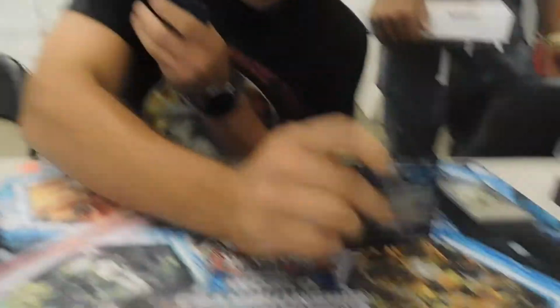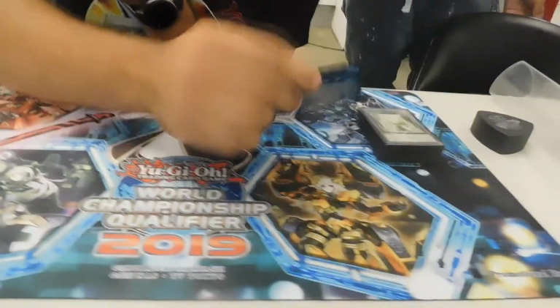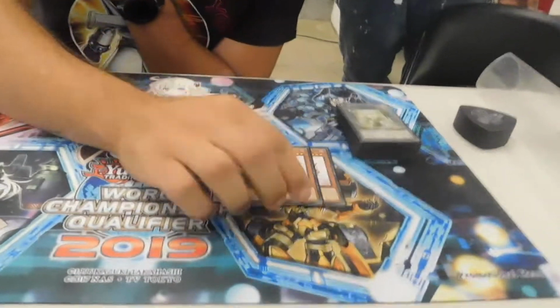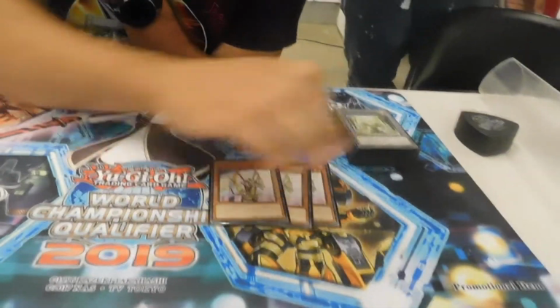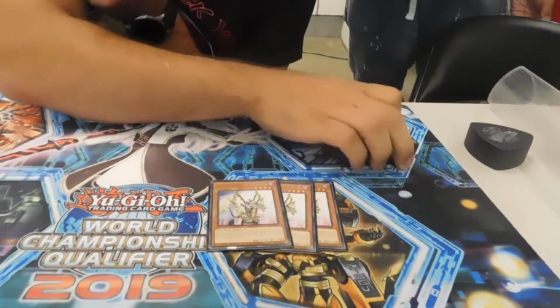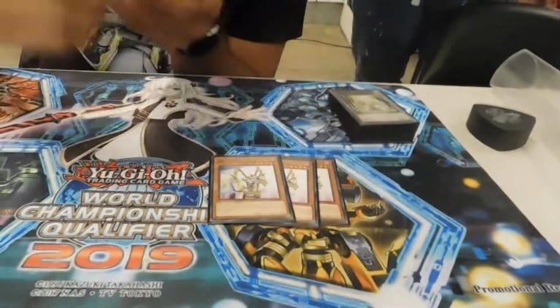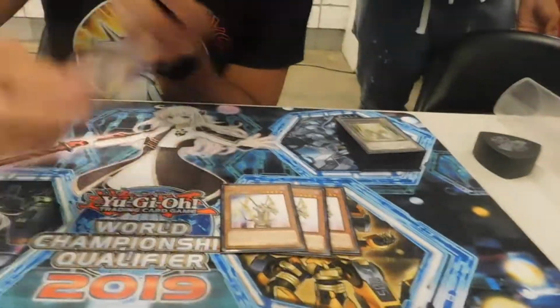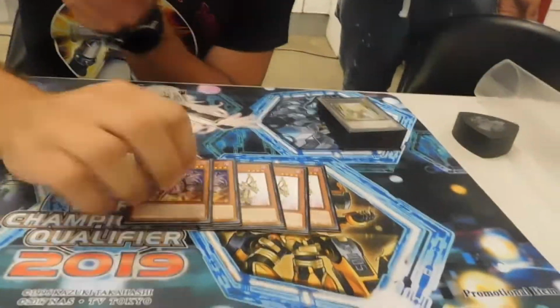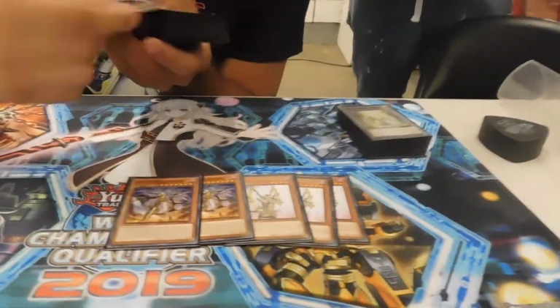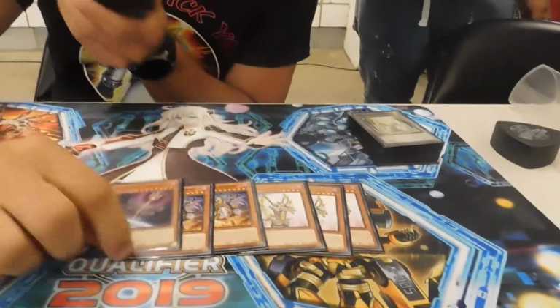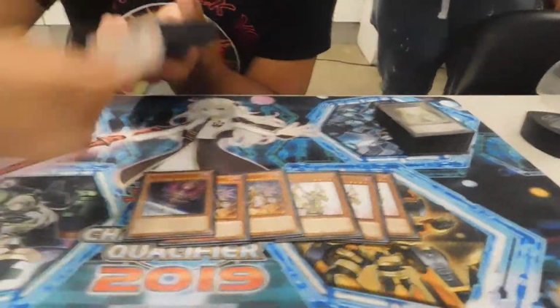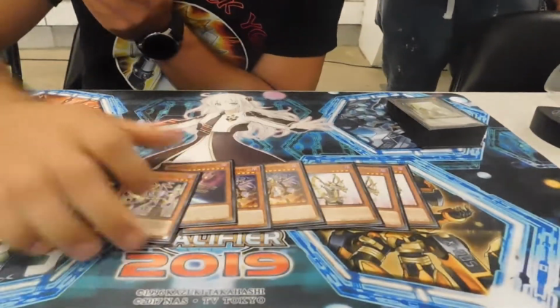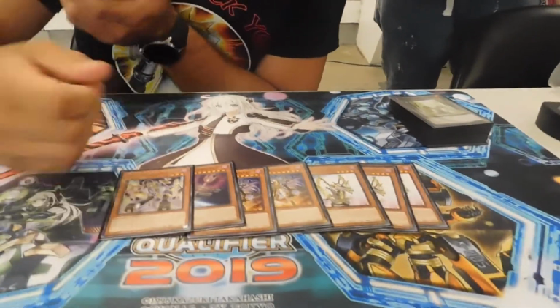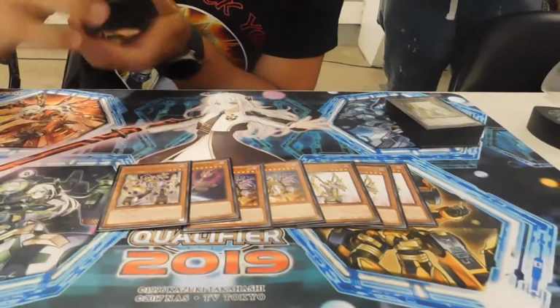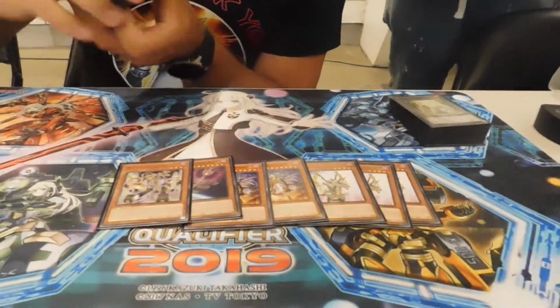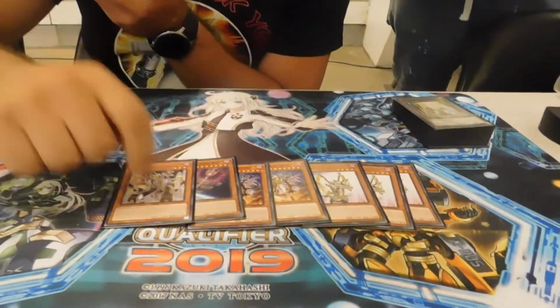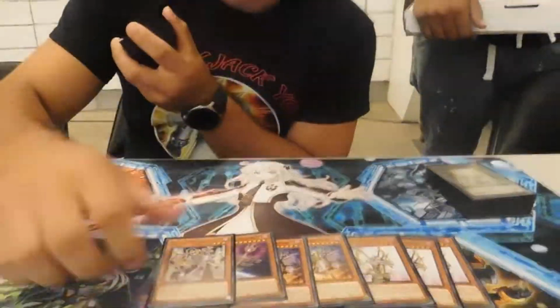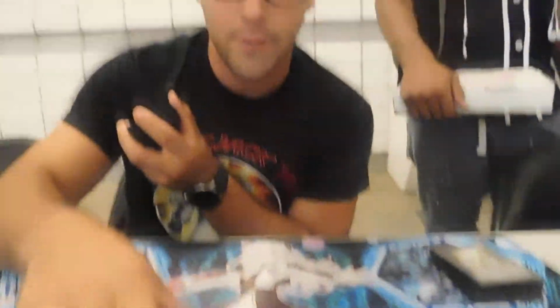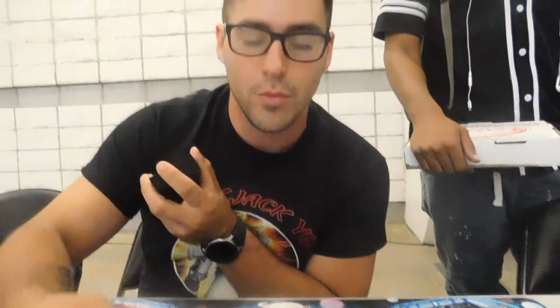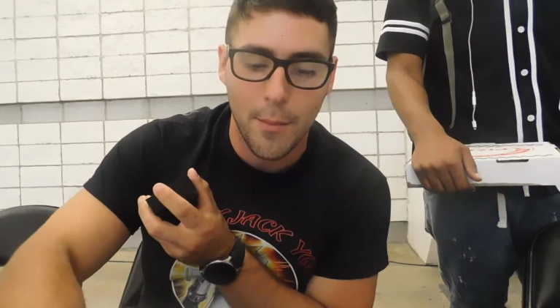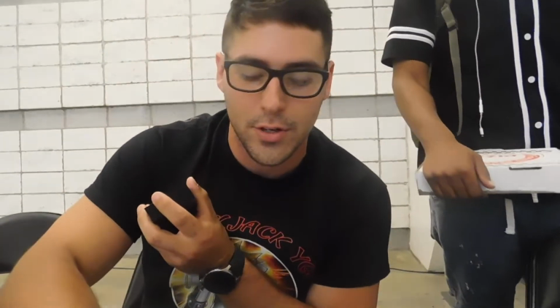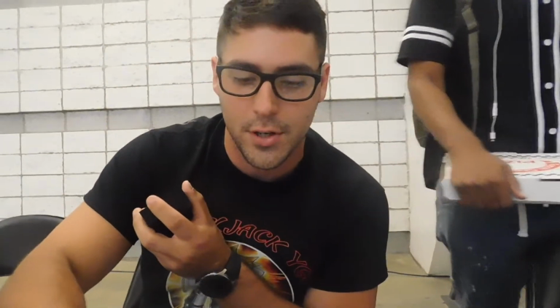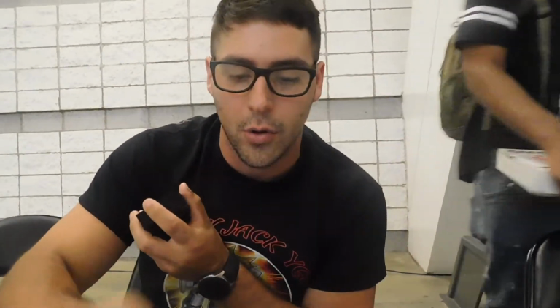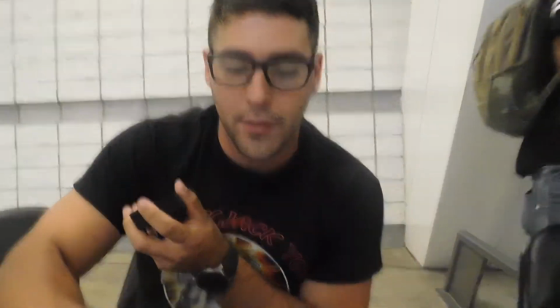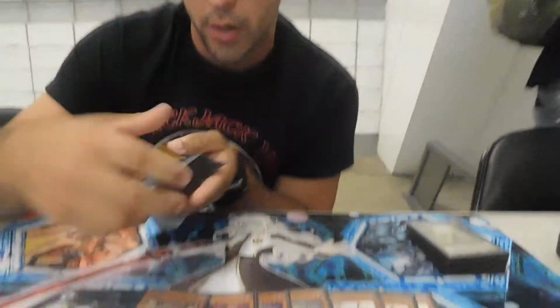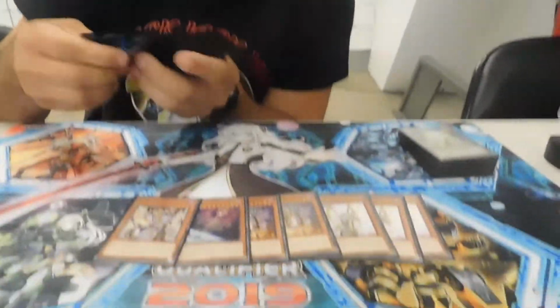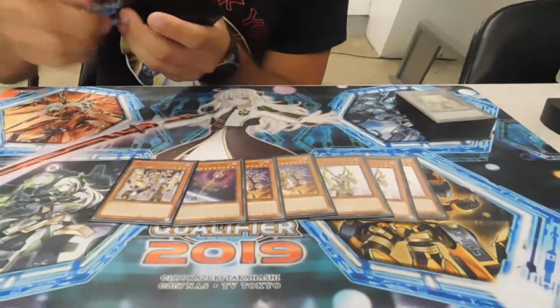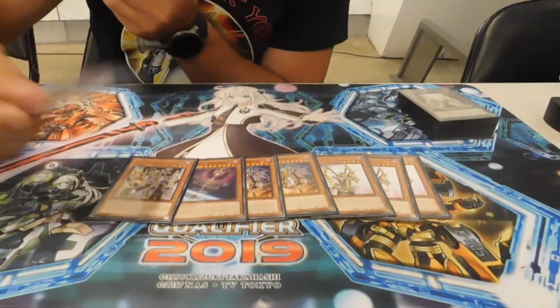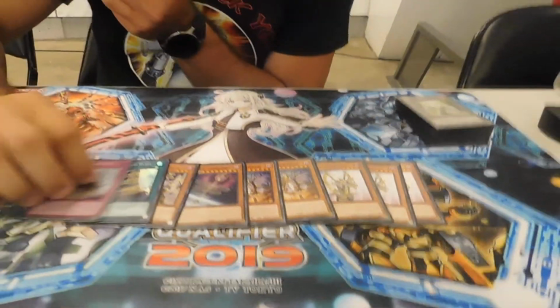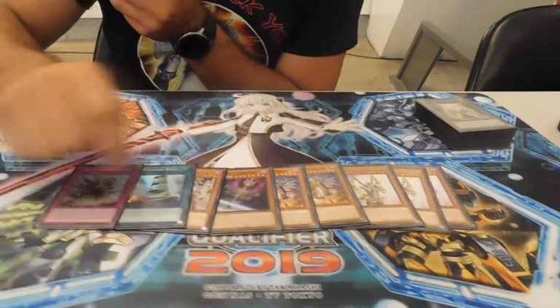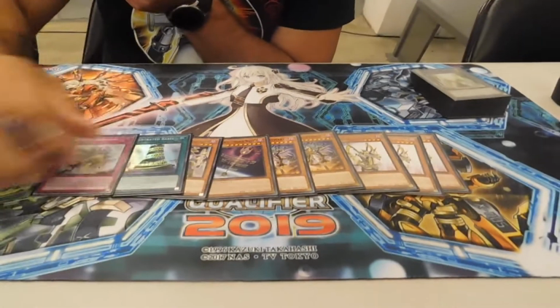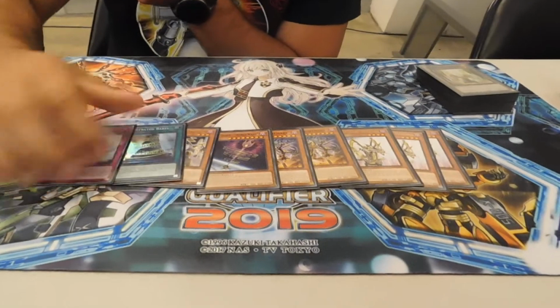Starting off, you run your standard Orcus monsters: your 3 Harp, your 2 Nightmare, your 1 Wand, your 1 Symbol. People kept telling me you need to play more than one, but if you know how to manage resources correctly, you'll only ever need one. Of course, the 1 Babel and the 1 Crescendo.